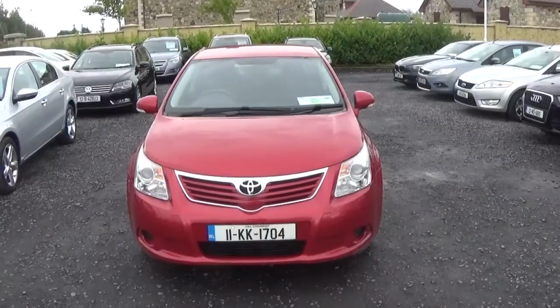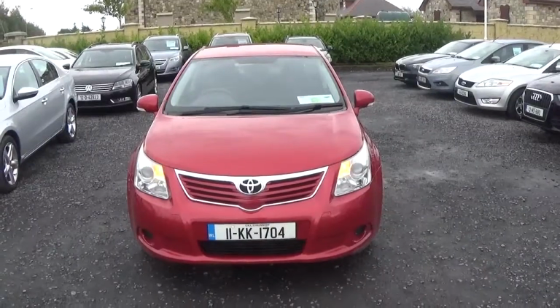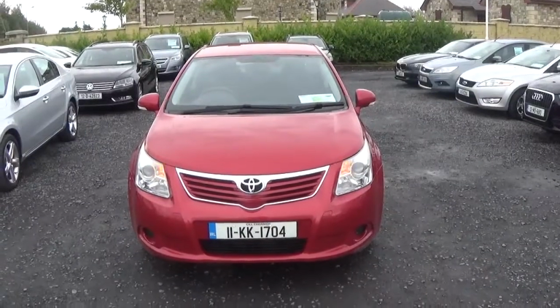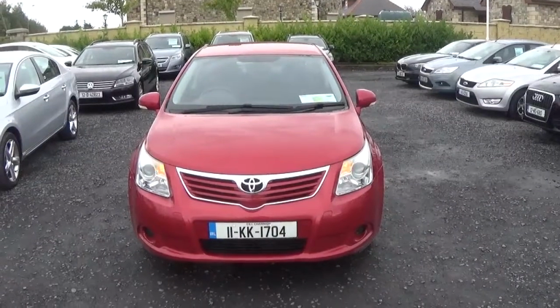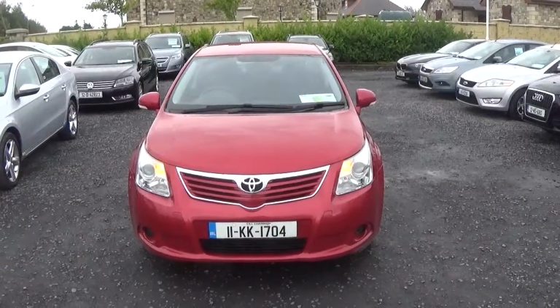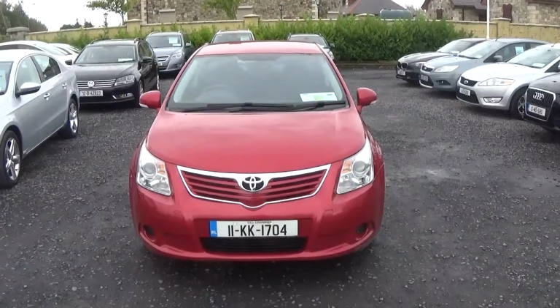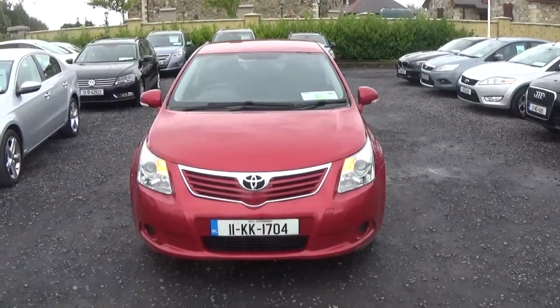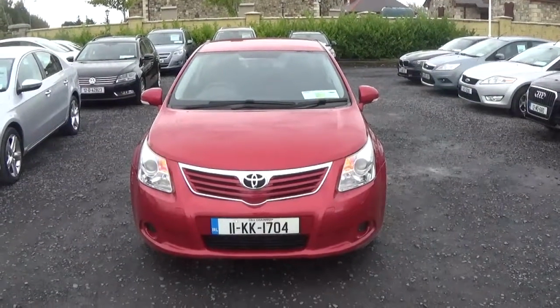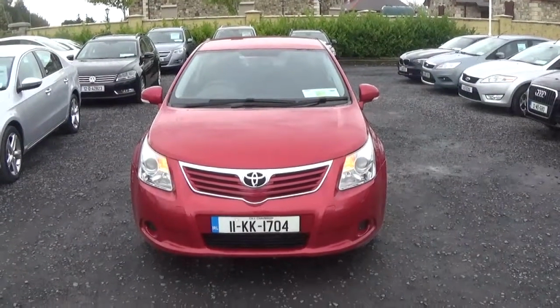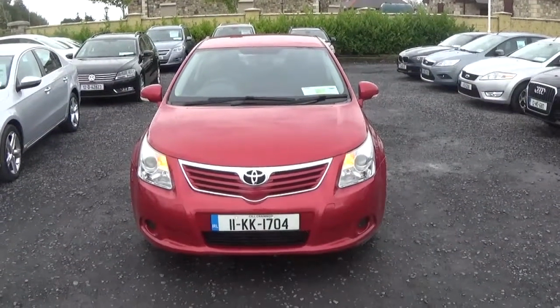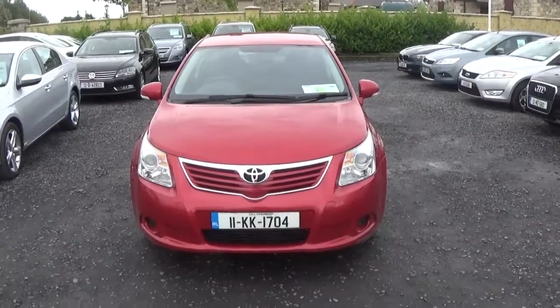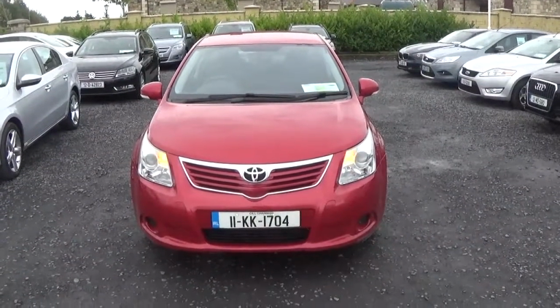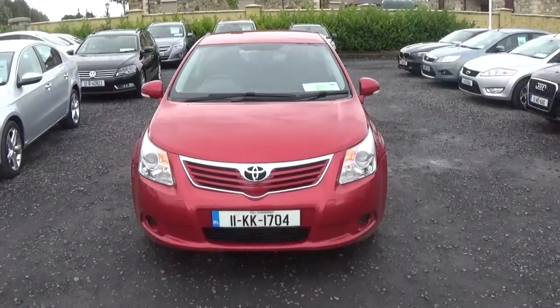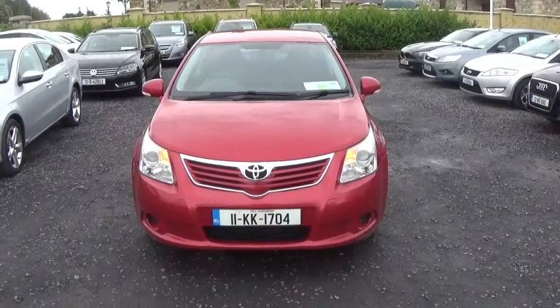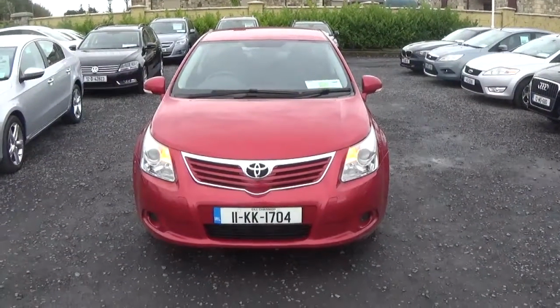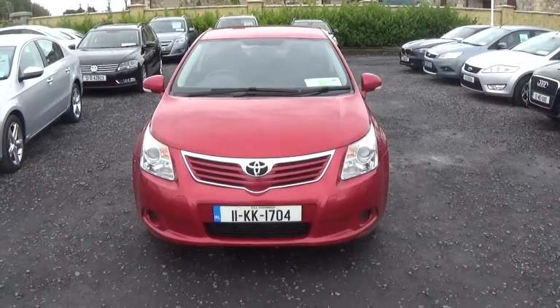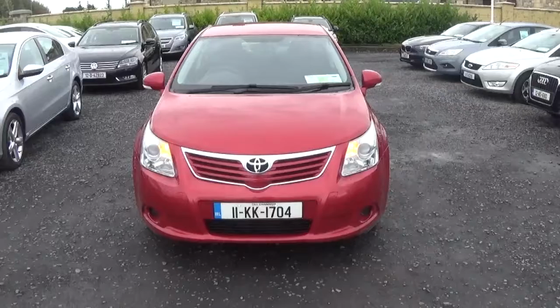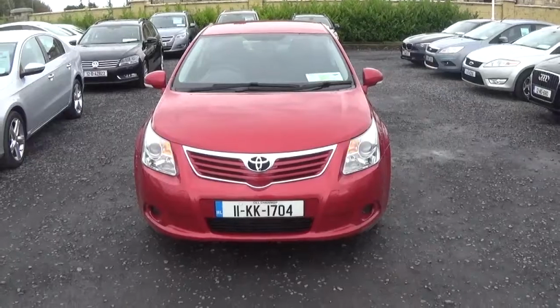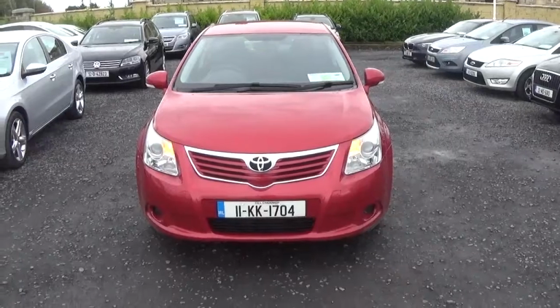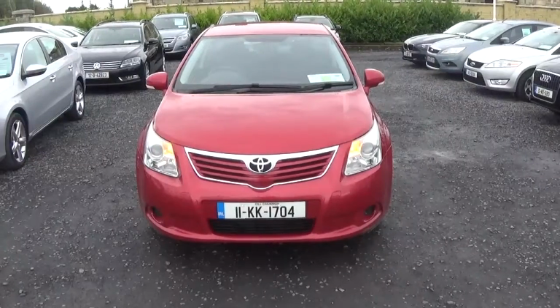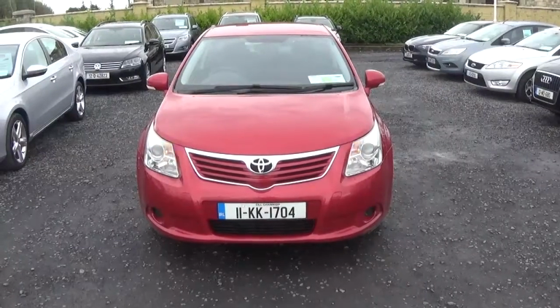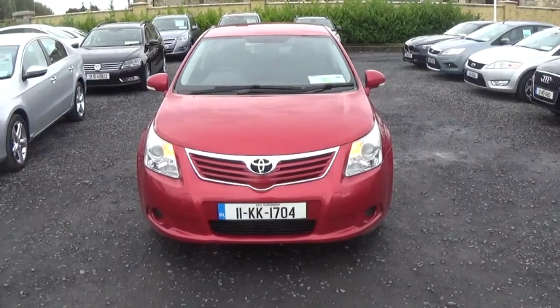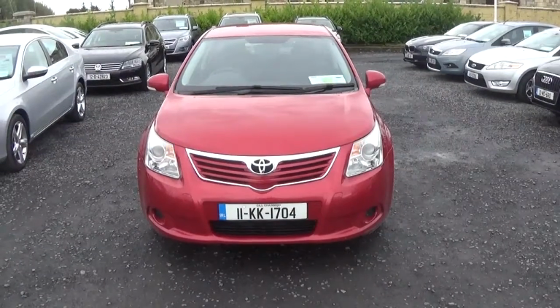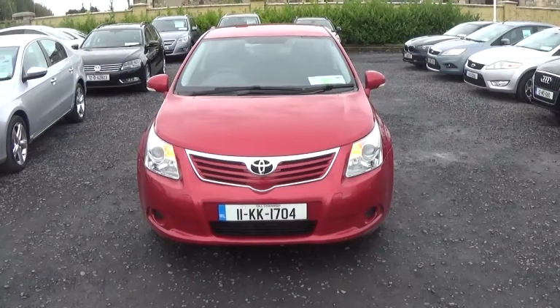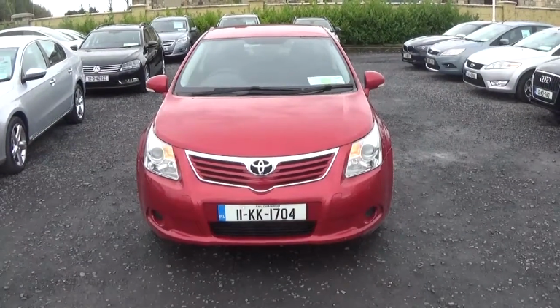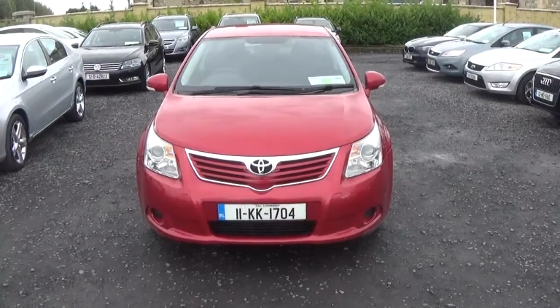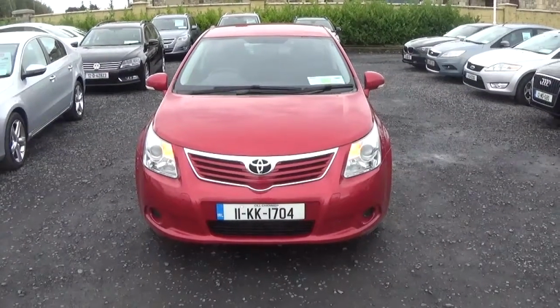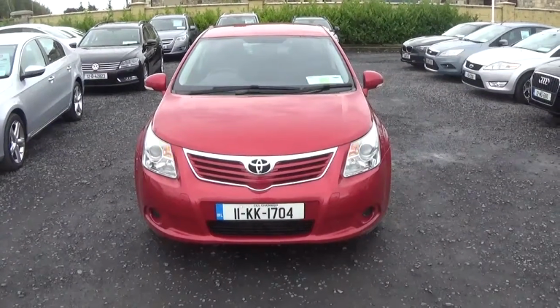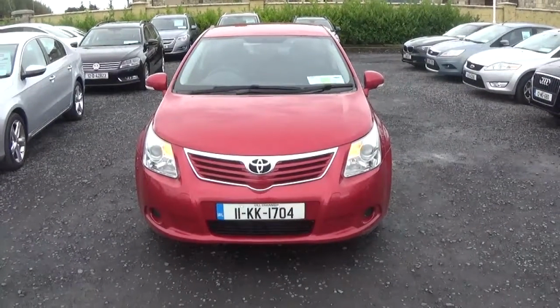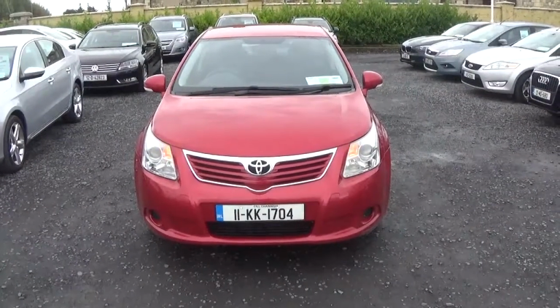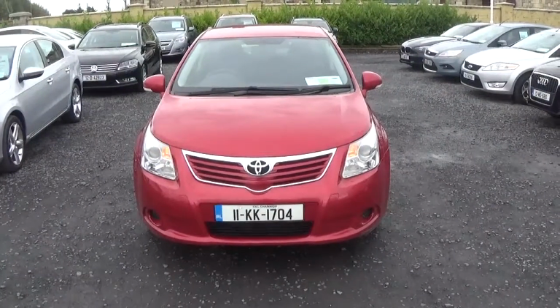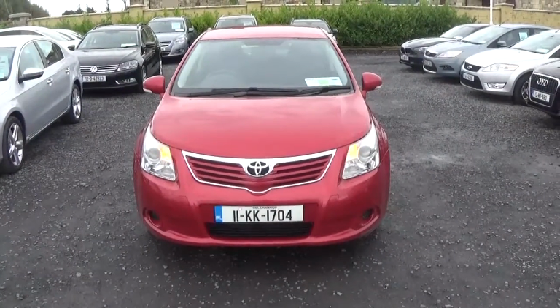Hi Laura, how are you doing? It's Paul here from Conley Car Centre, just giving you a quick walk around the Toyota Avensis 2011 that we have here, that we're selling as TradeSafe.